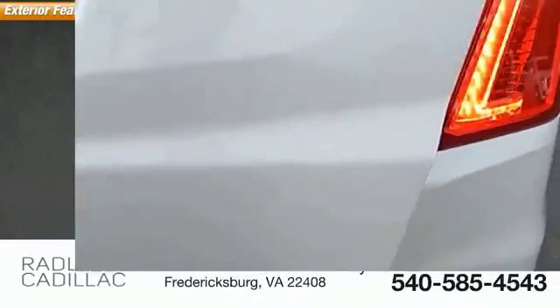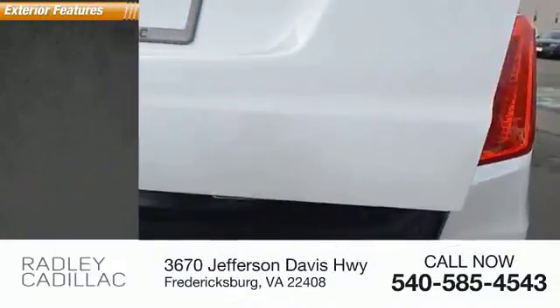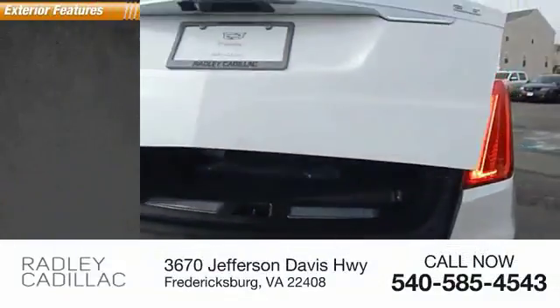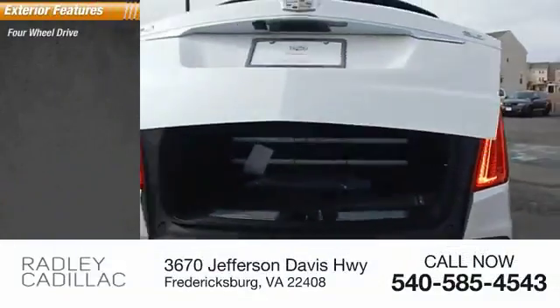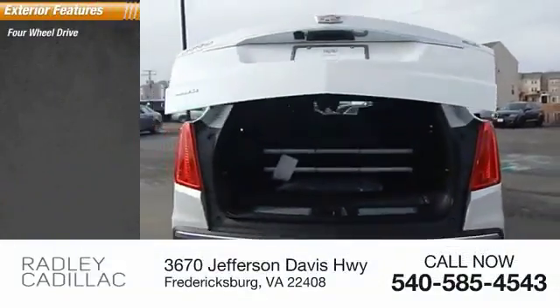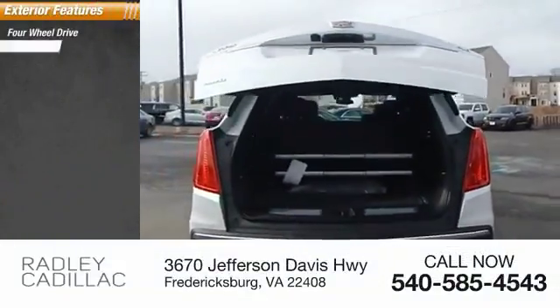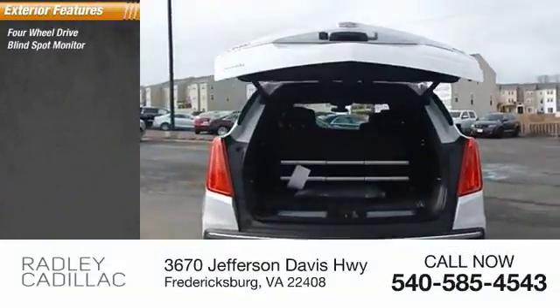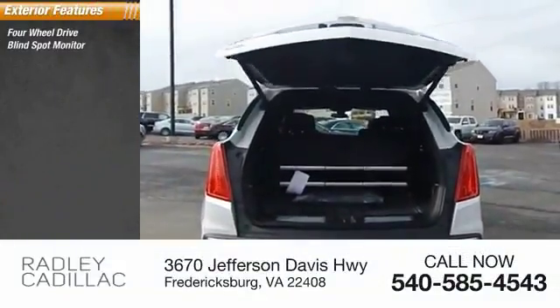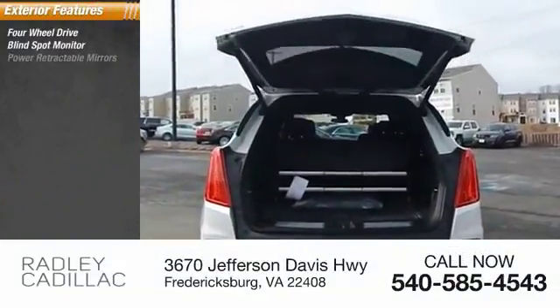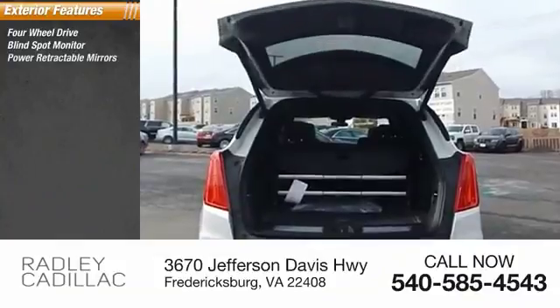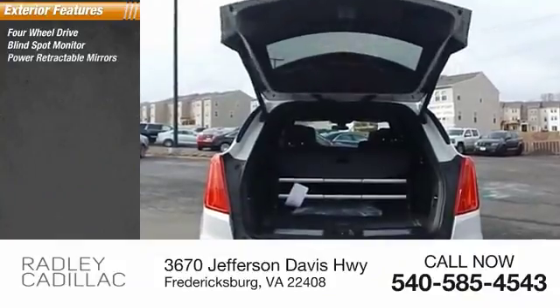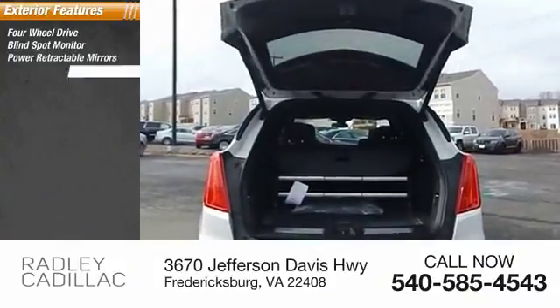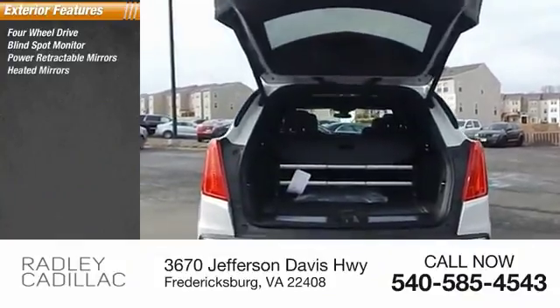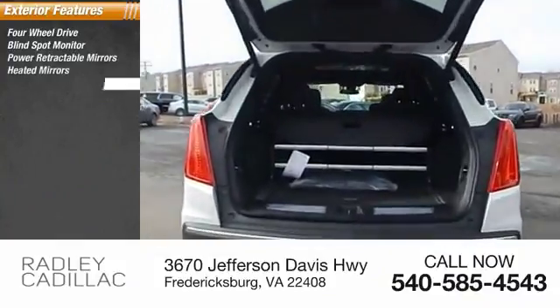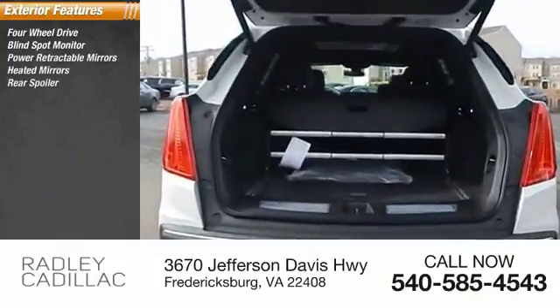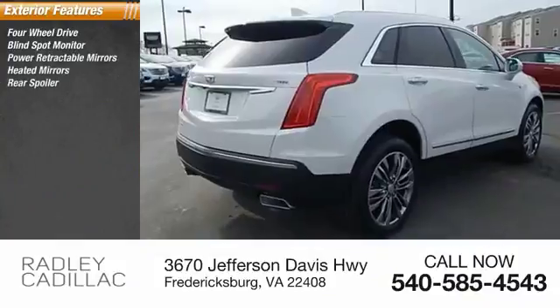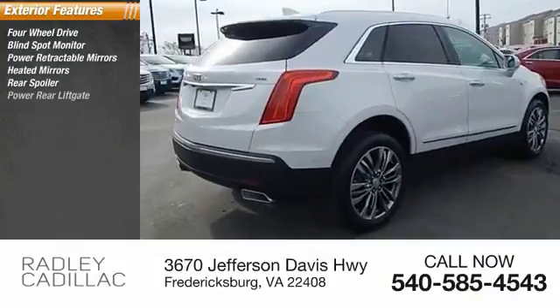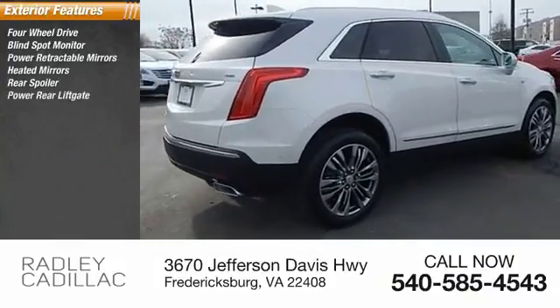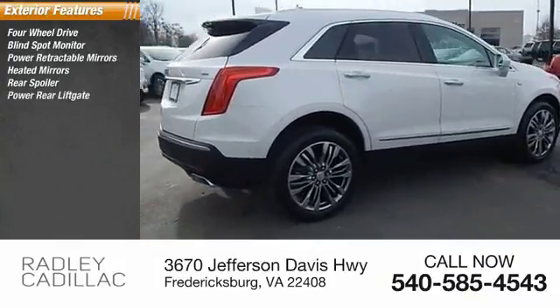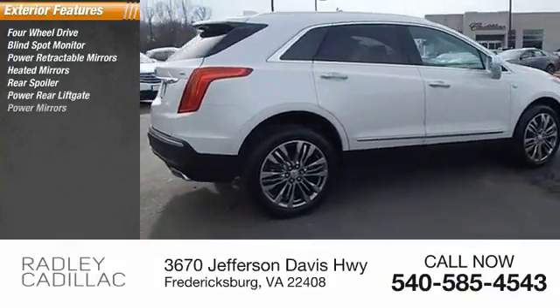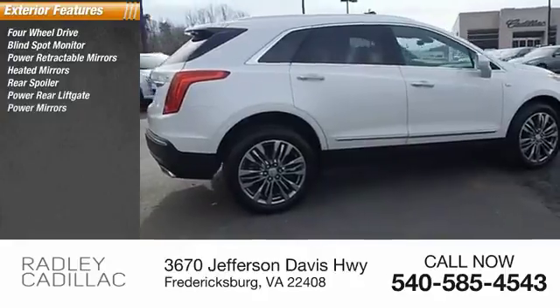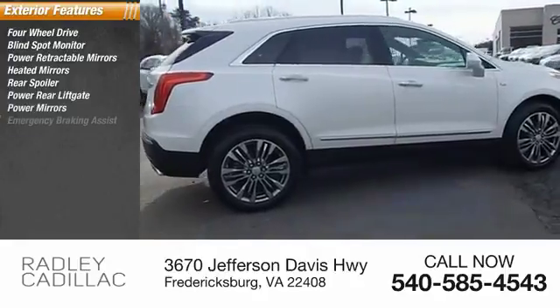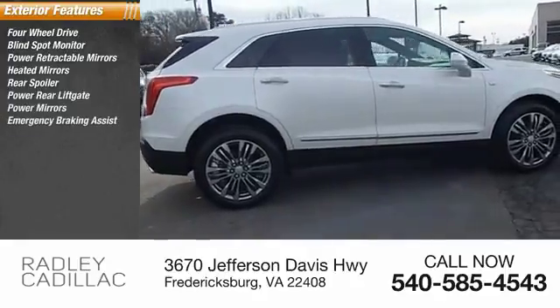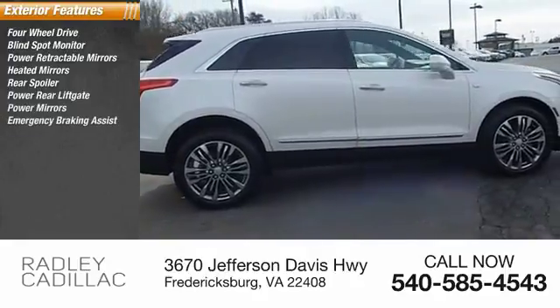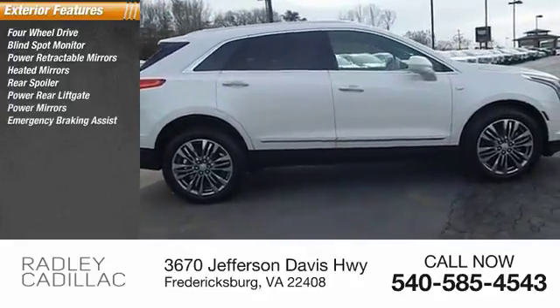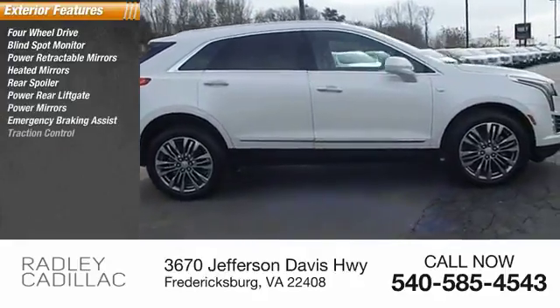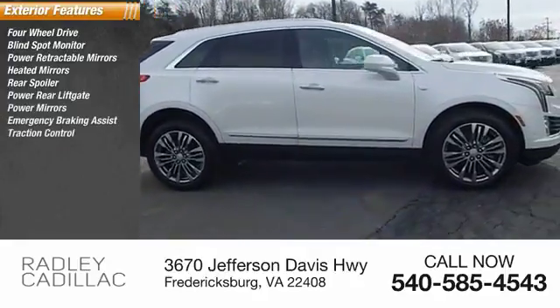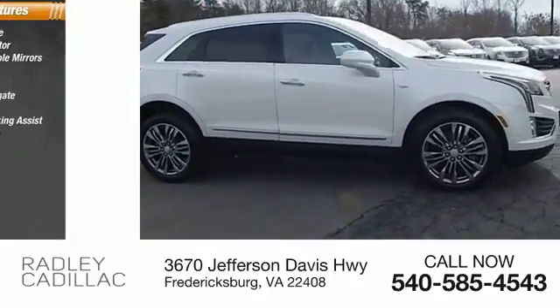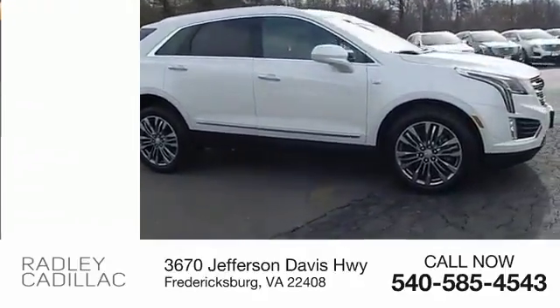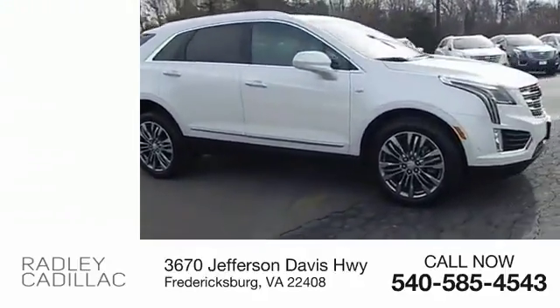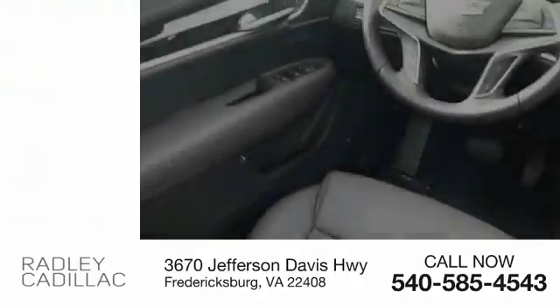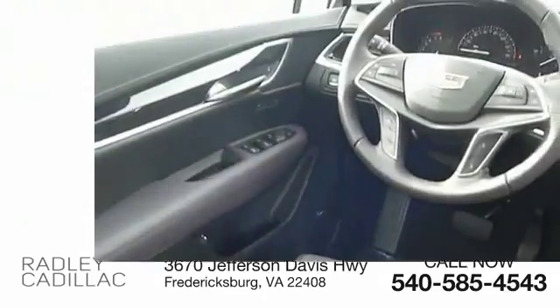Here are some of this vehicle's great options: four-wheel drive, blind spot monitor, power retractable mirrors, heated mirrors, rear spoiler, power rear liftgate, power mirrors, emergency braking assist, traction control, stability control.